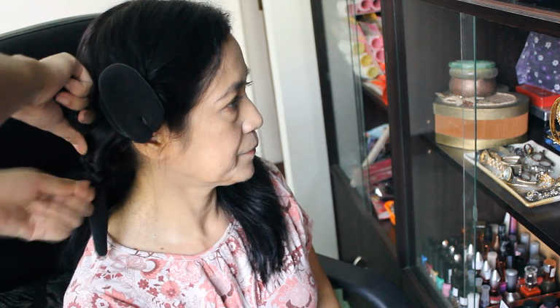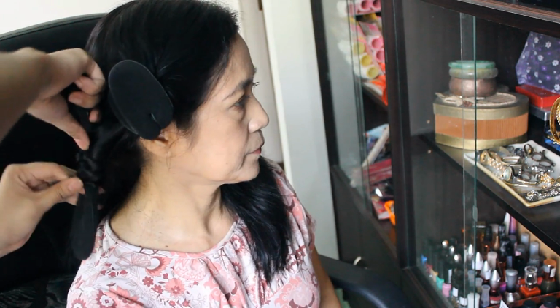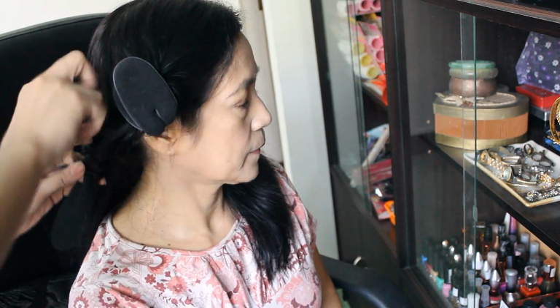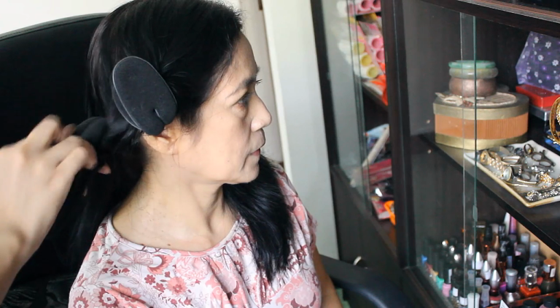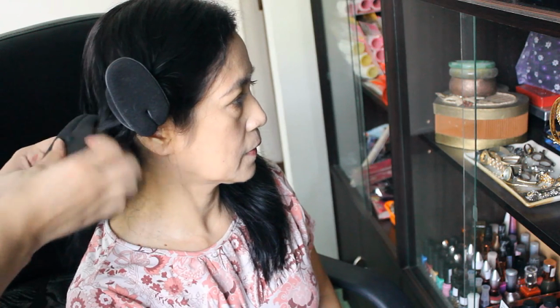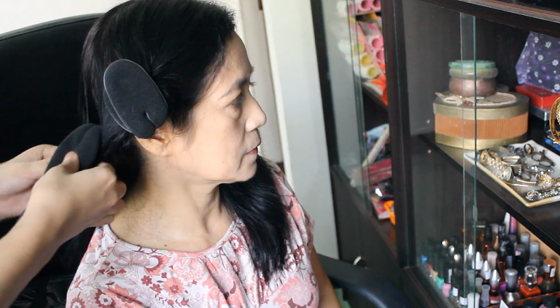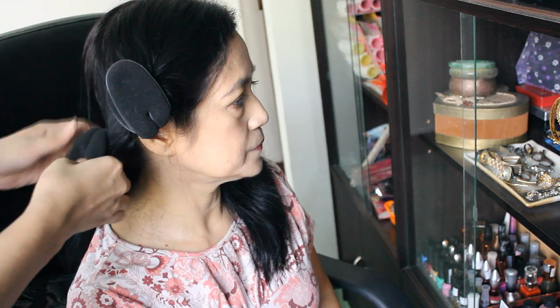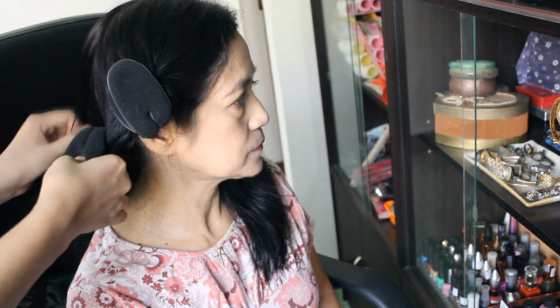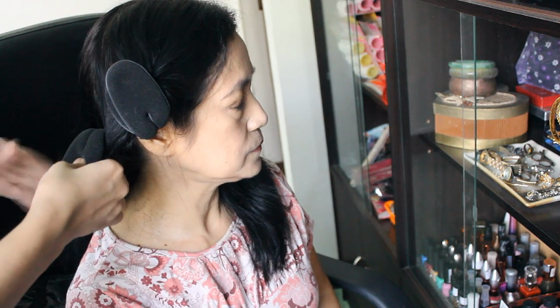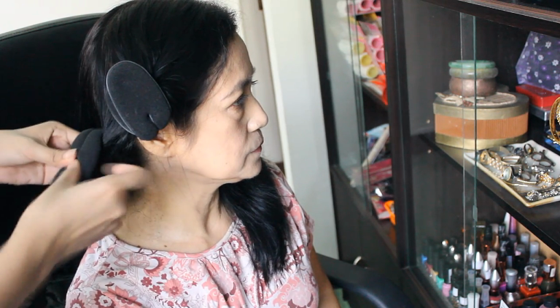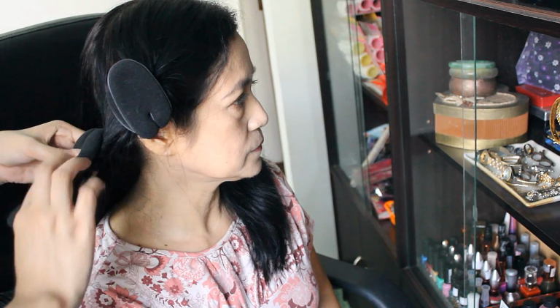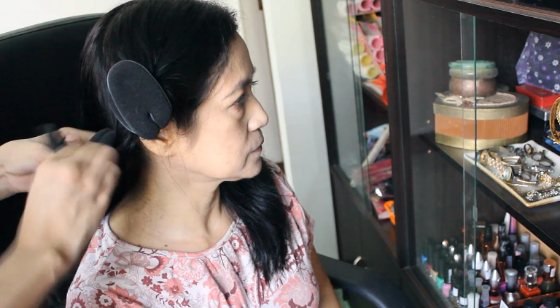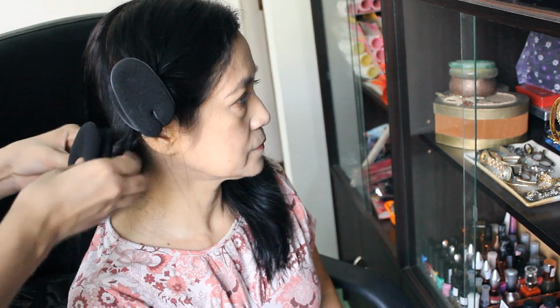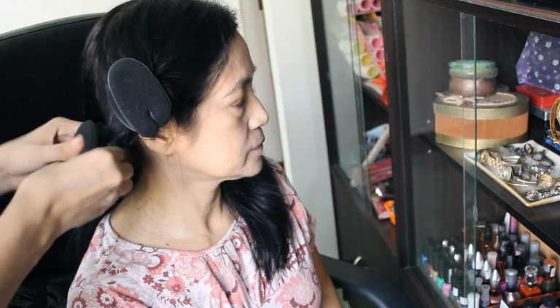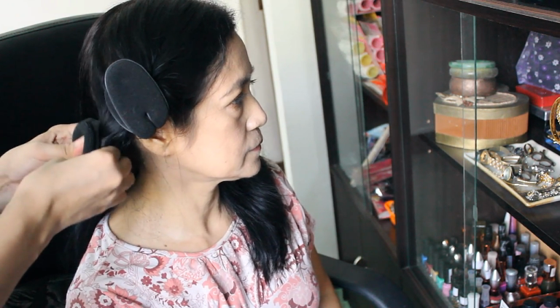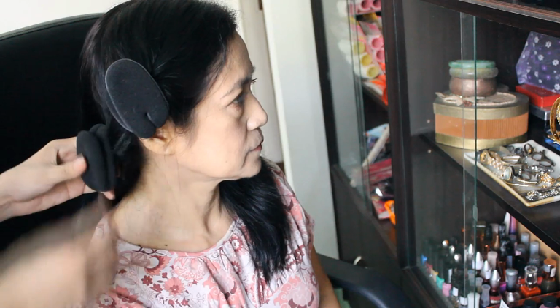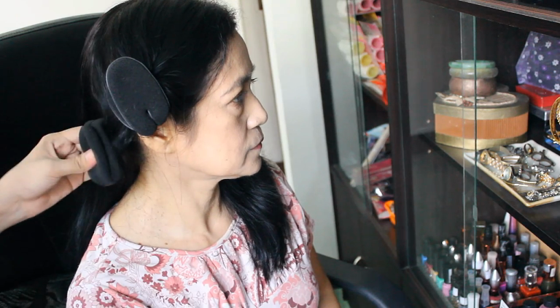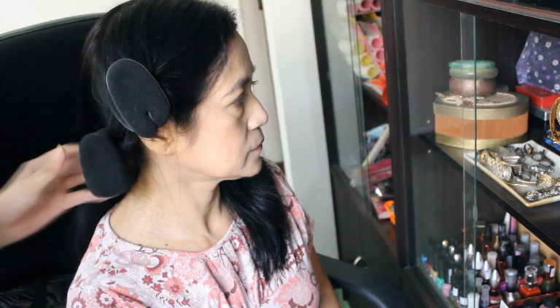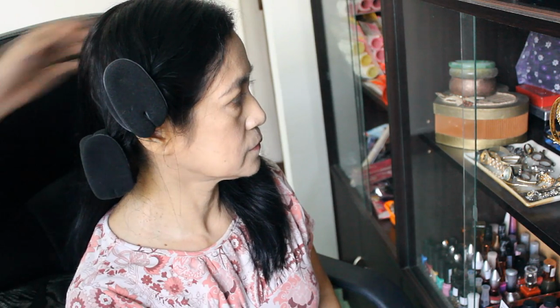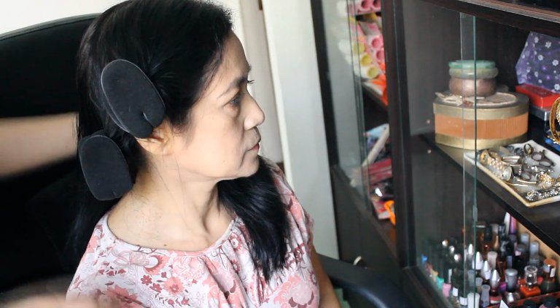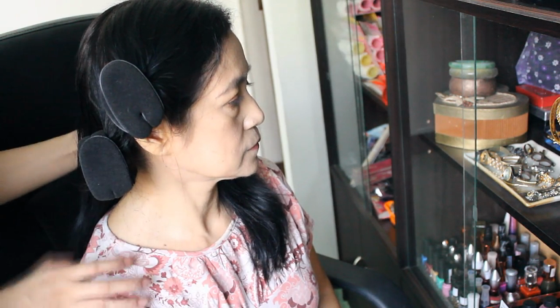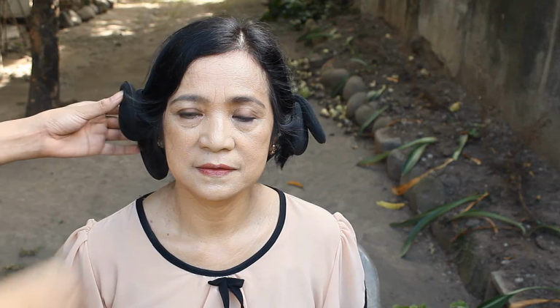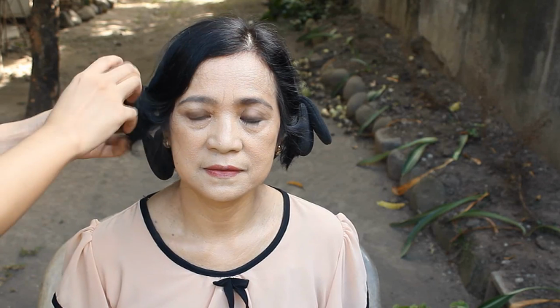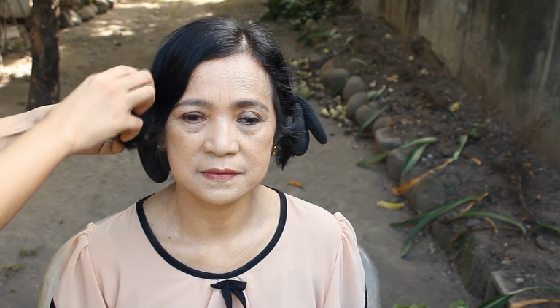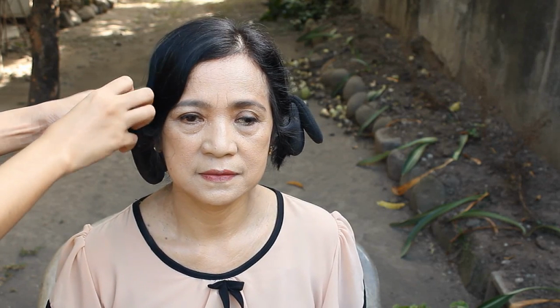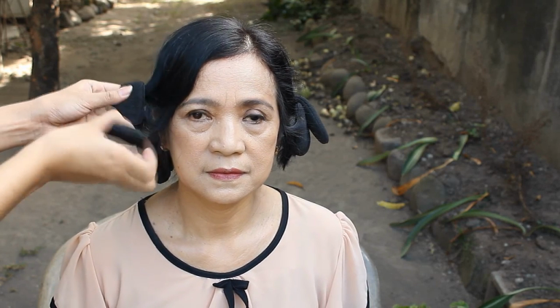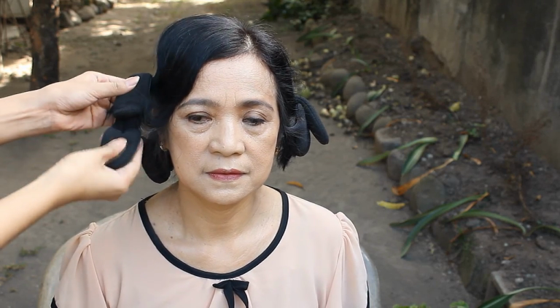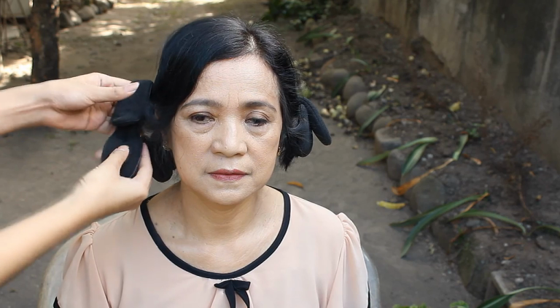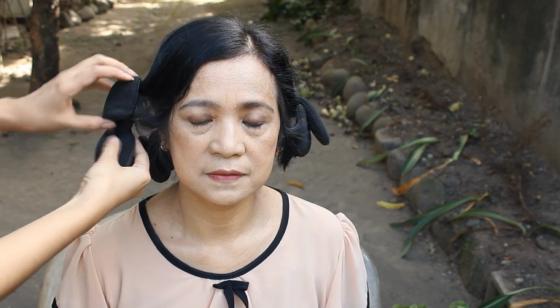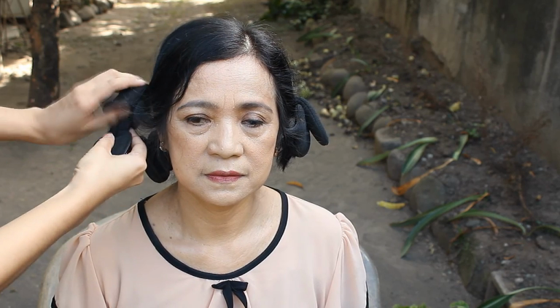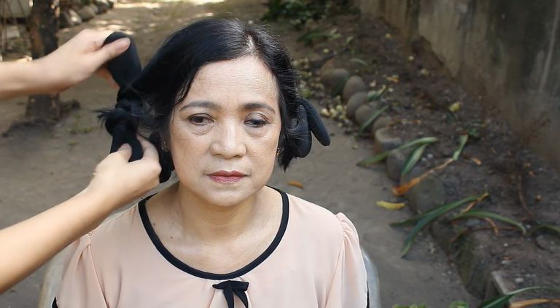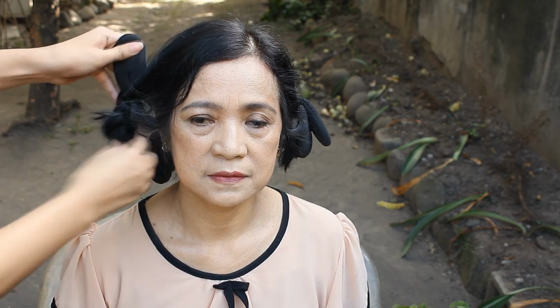I fold both ends to secure it. I actually let my mom sleep with this — I made five of those in her hair. In the morning, this is what it looks like. We're in the unveiling part now.